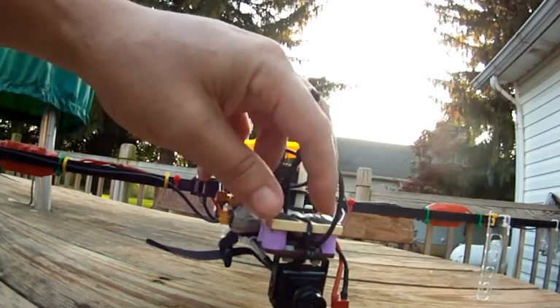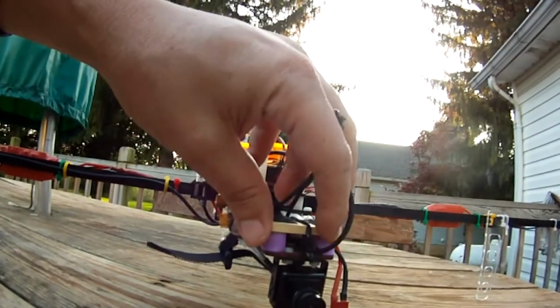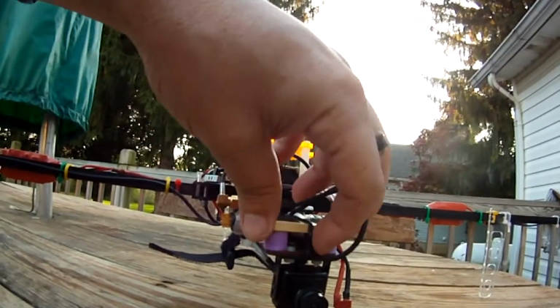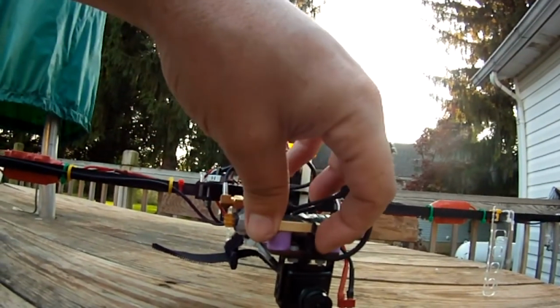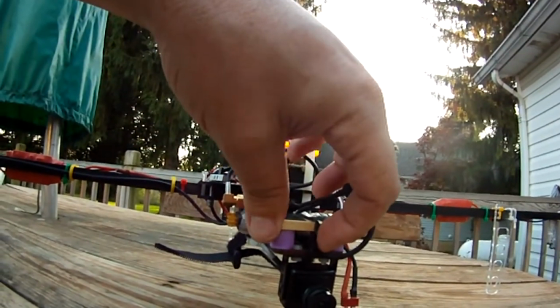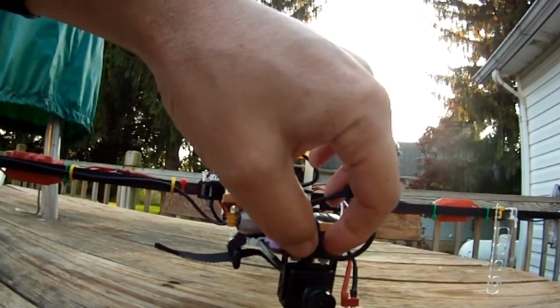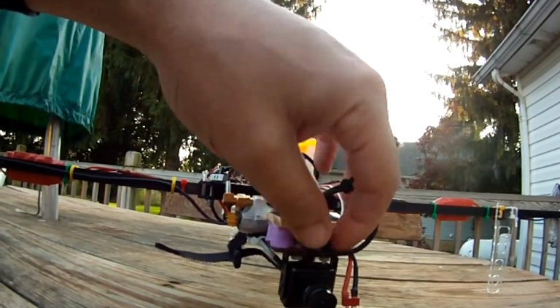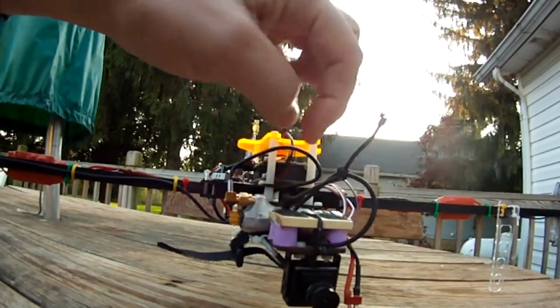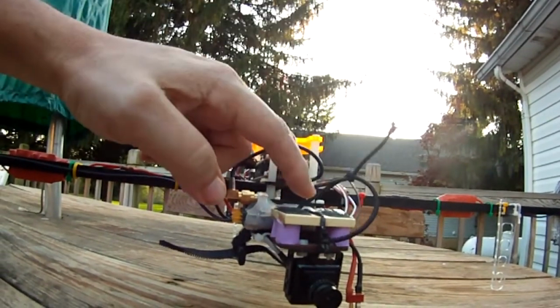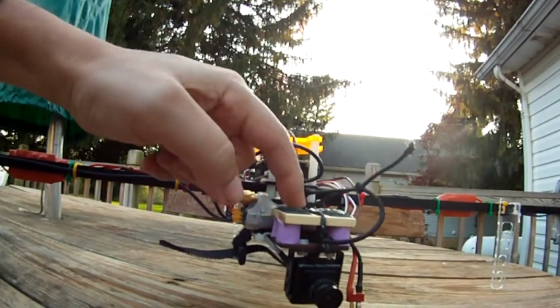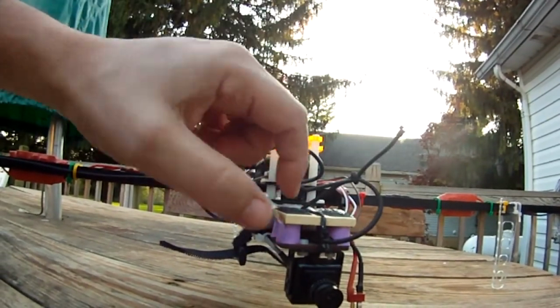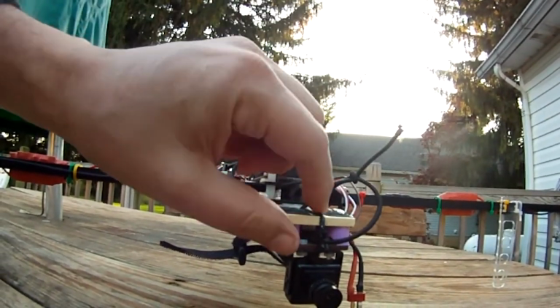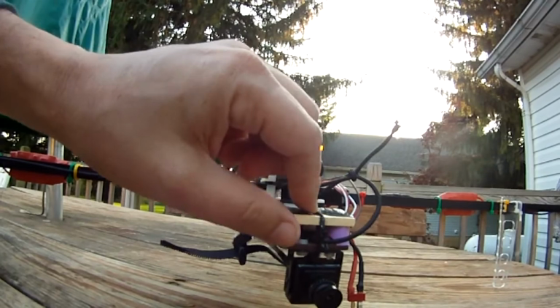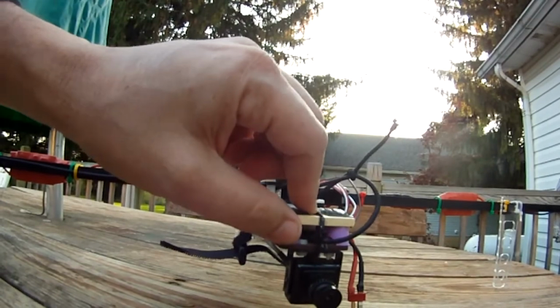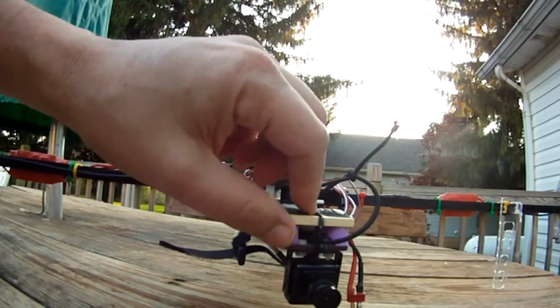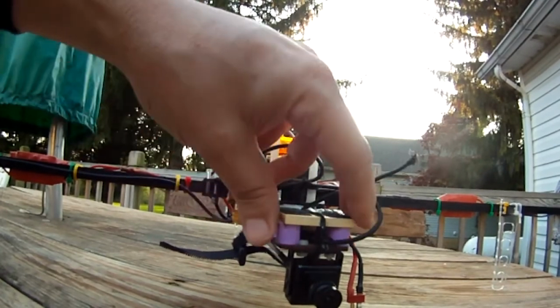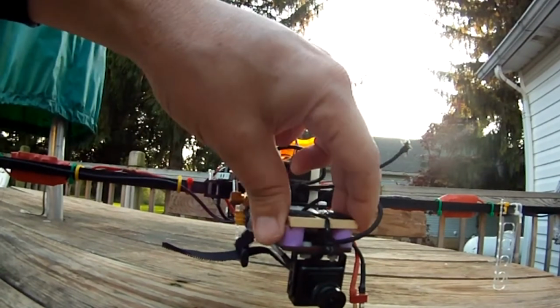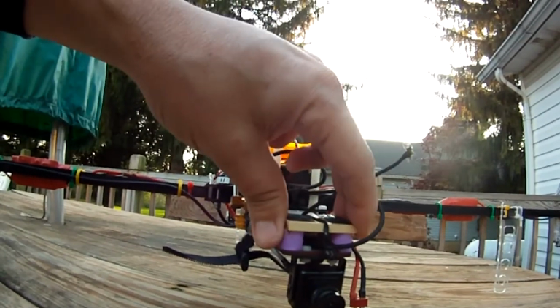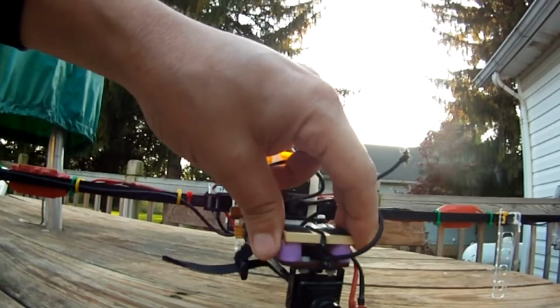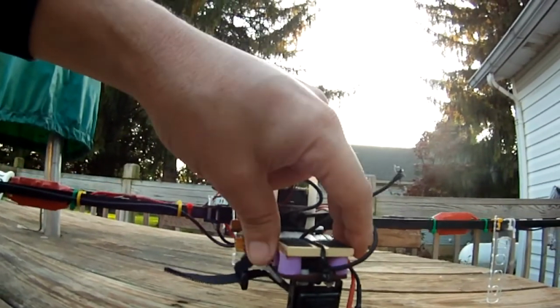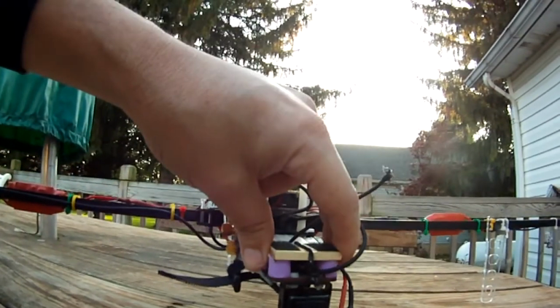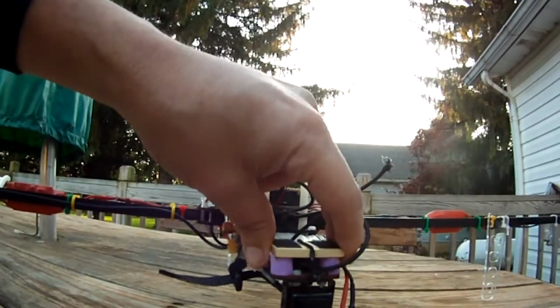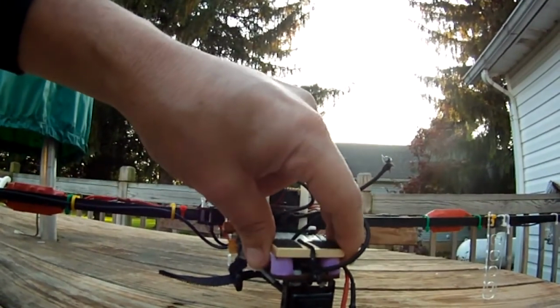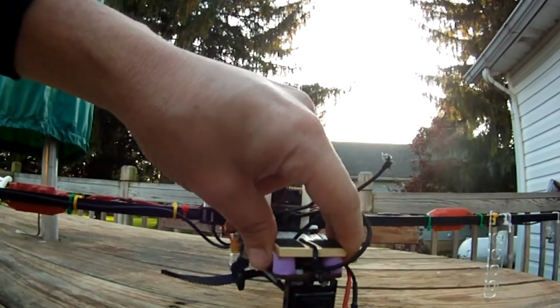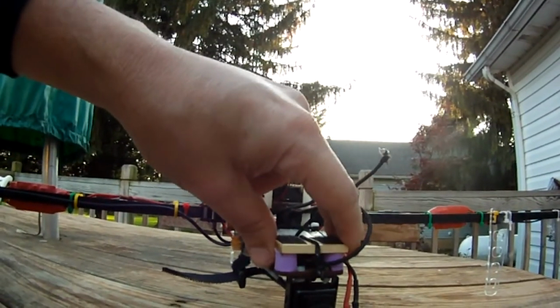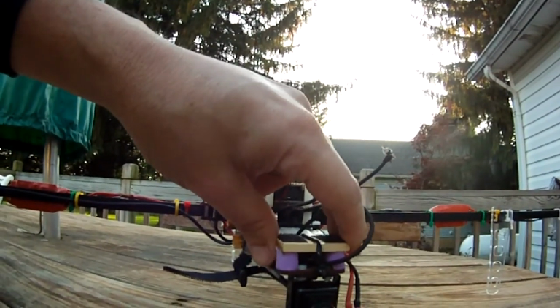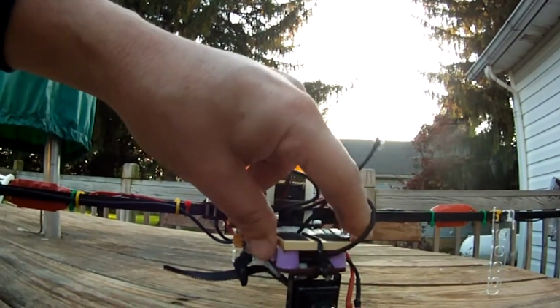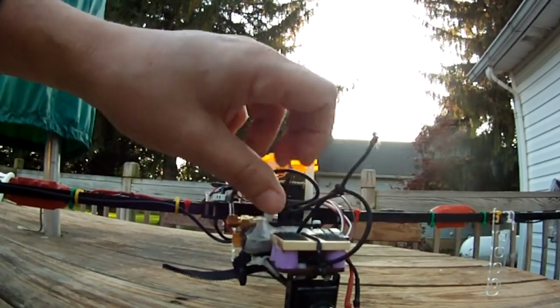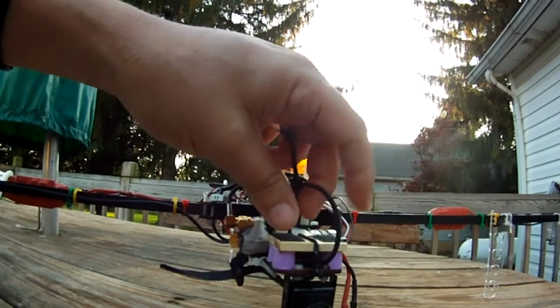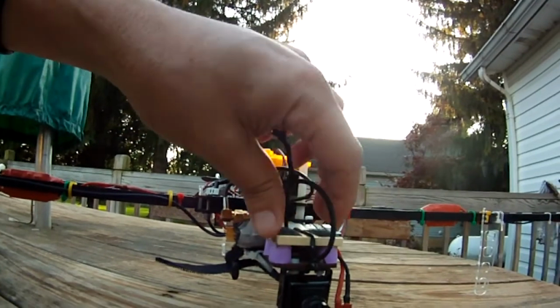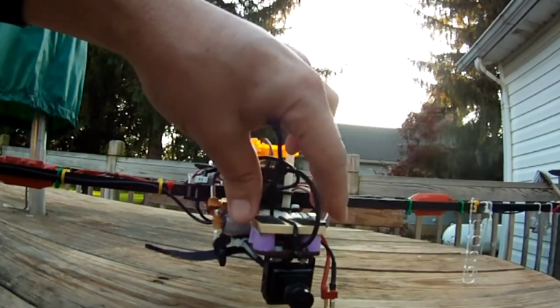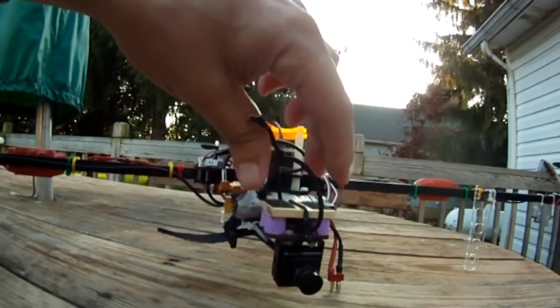There's also a little string that goes through the platform and holds this on in case any of the CA or the mount lets loose. It seems to work good.